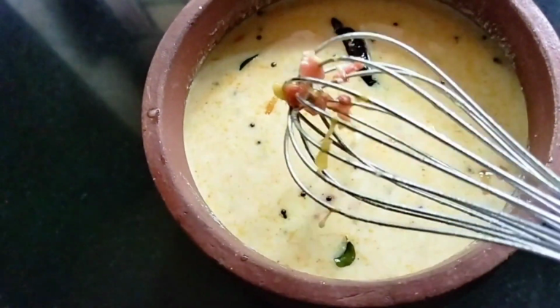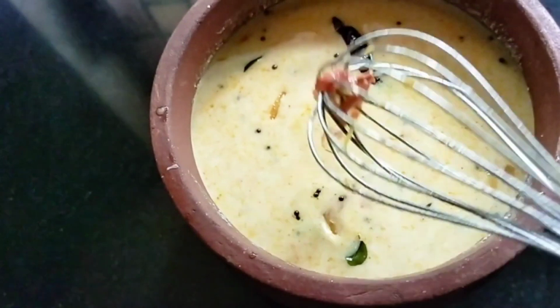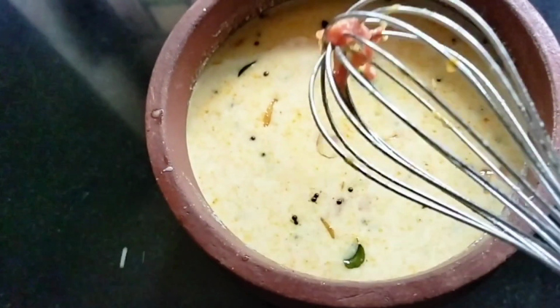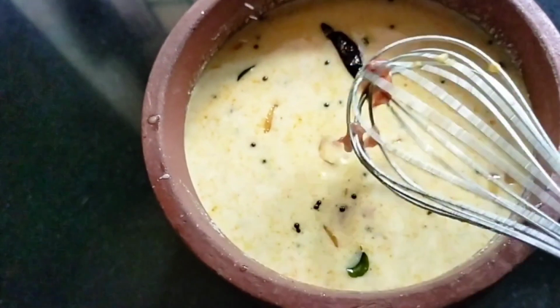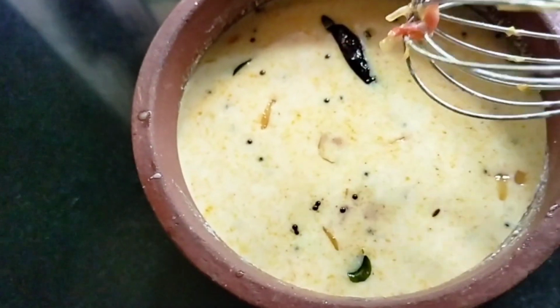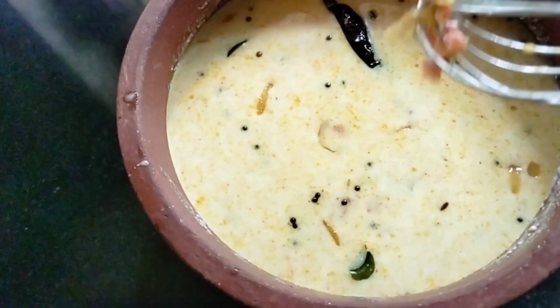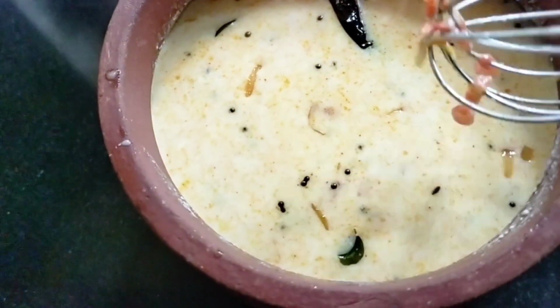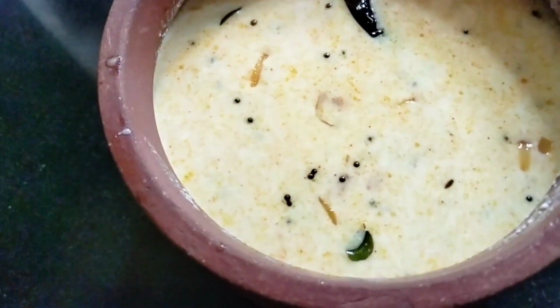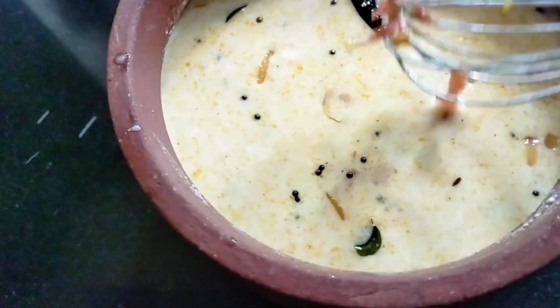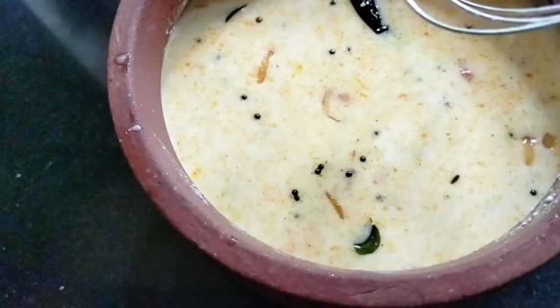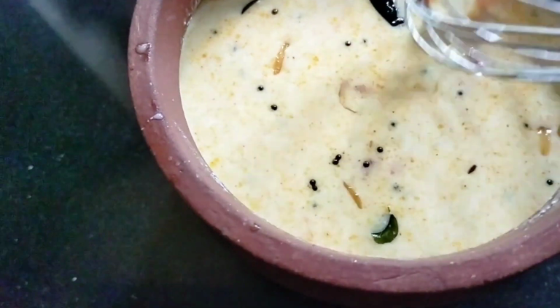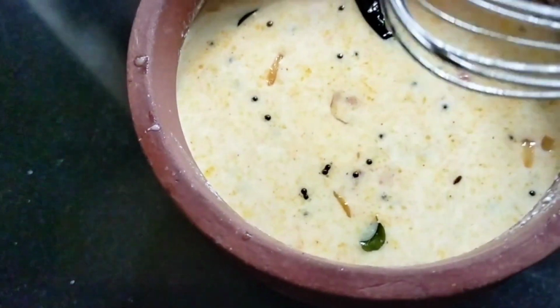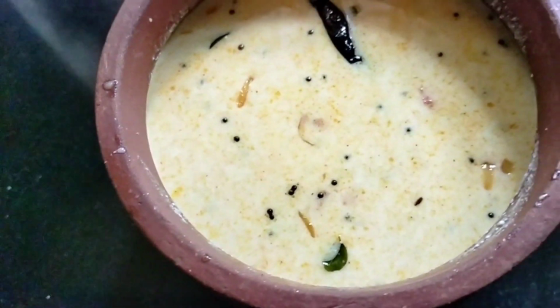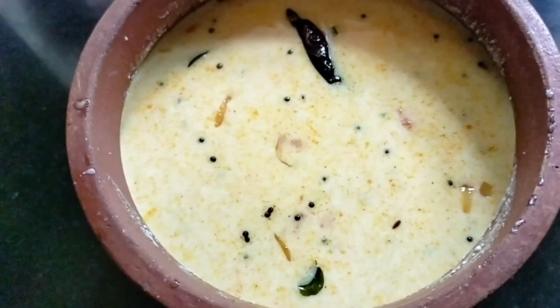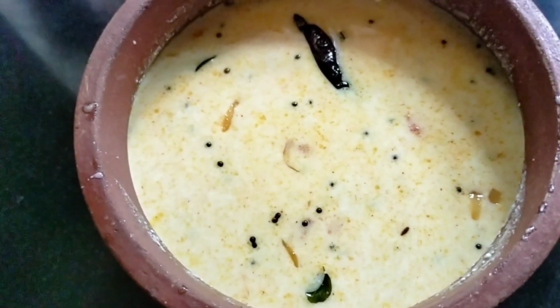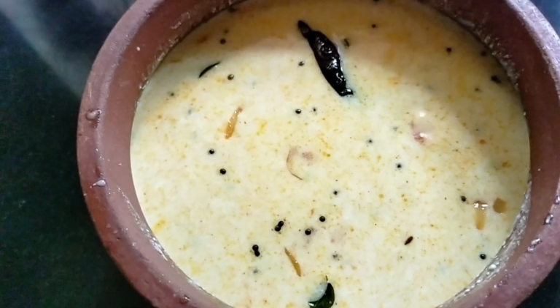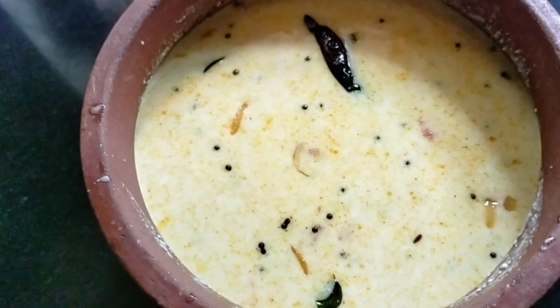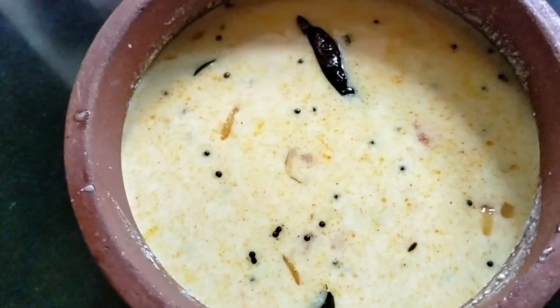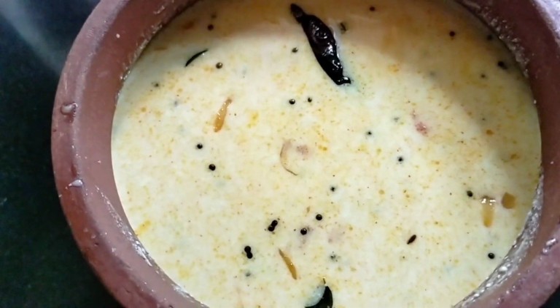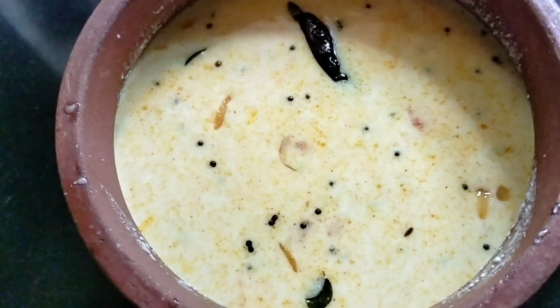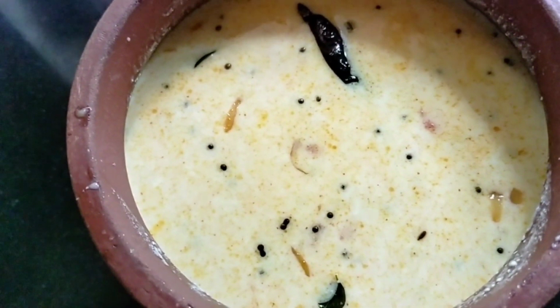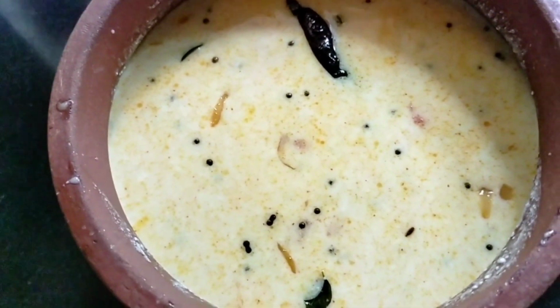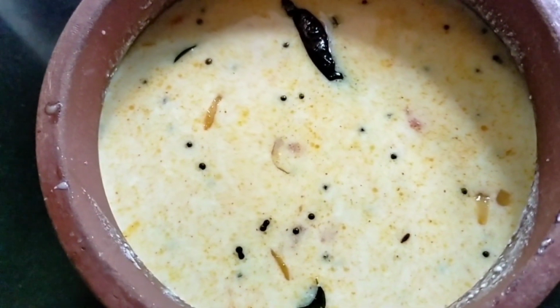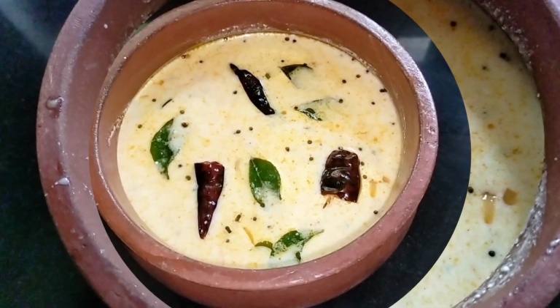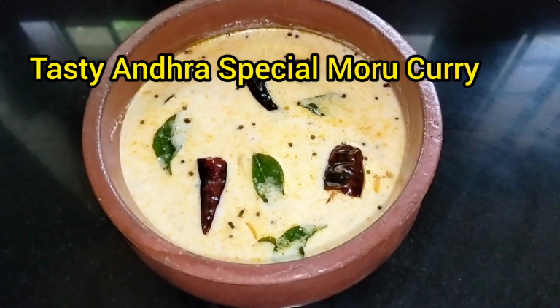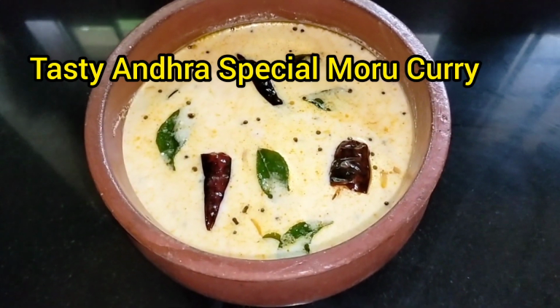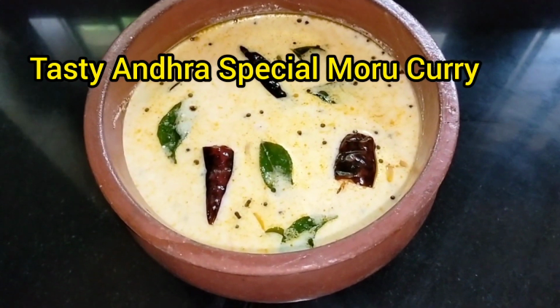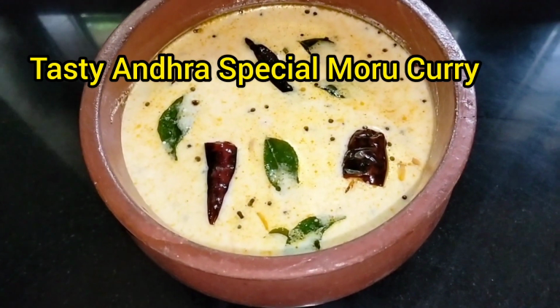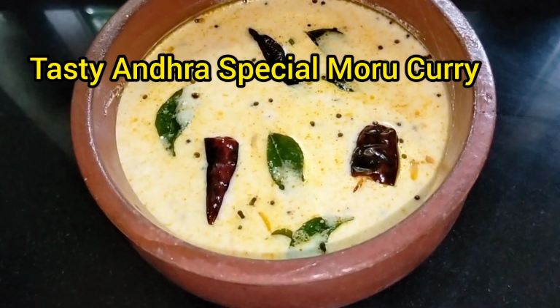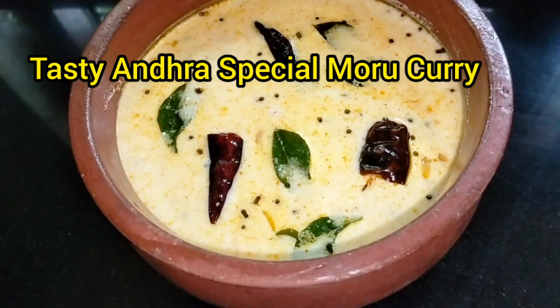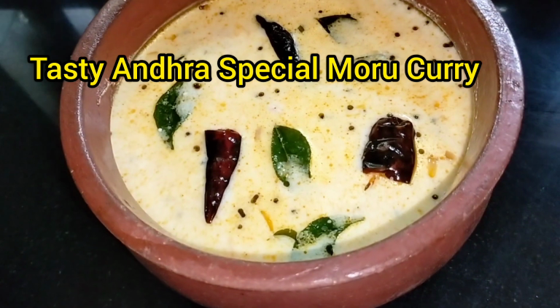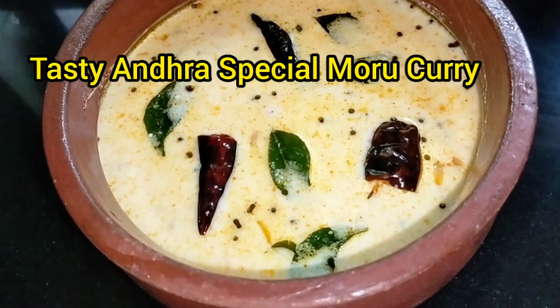Now we have the Andhra special Mourigari ready. This is a very delicious Mourigari.